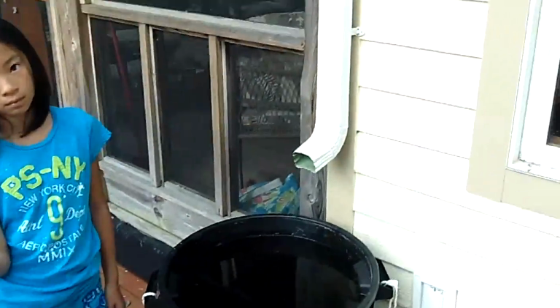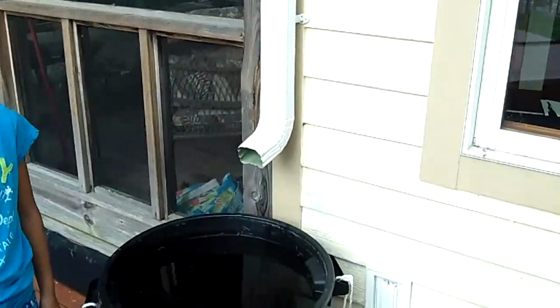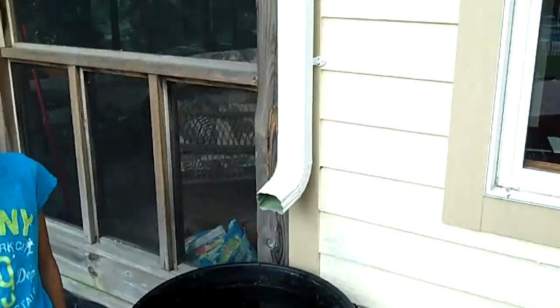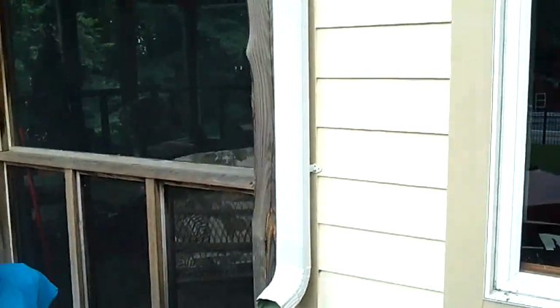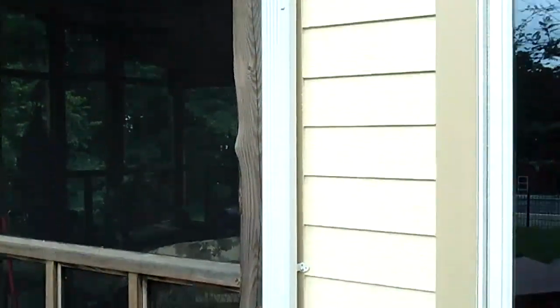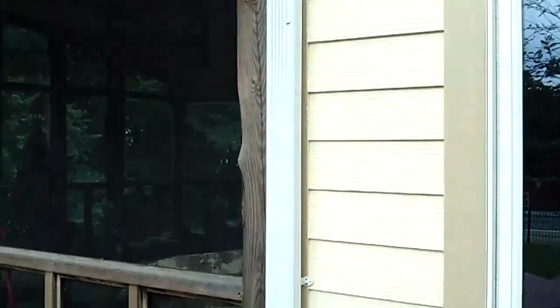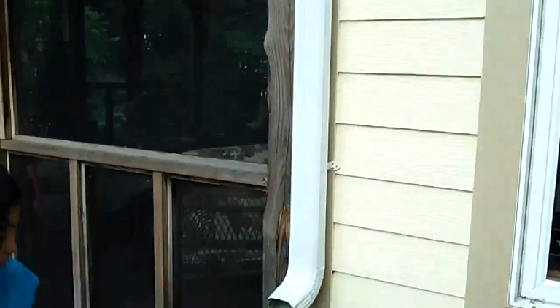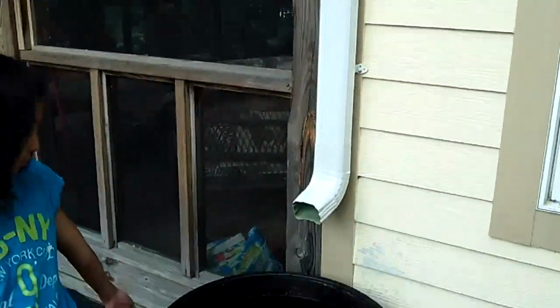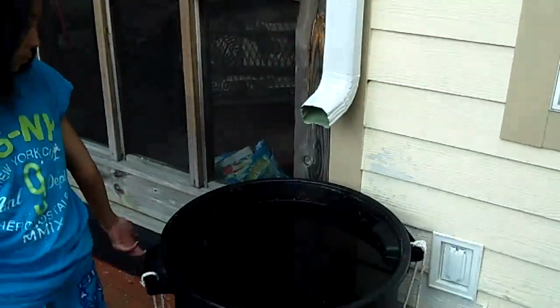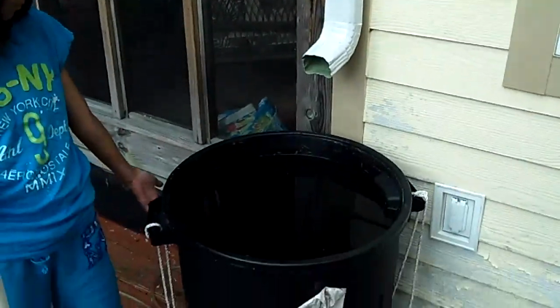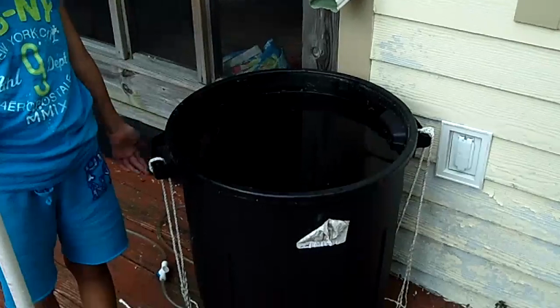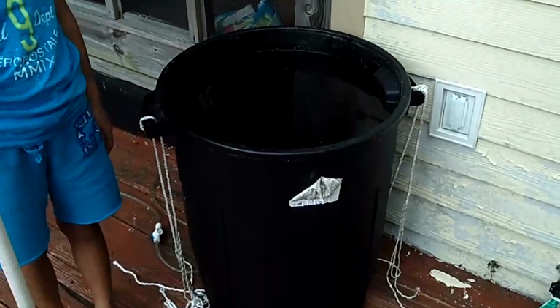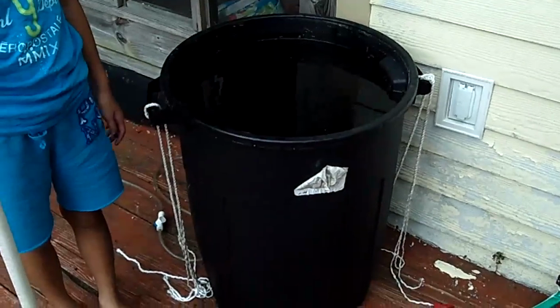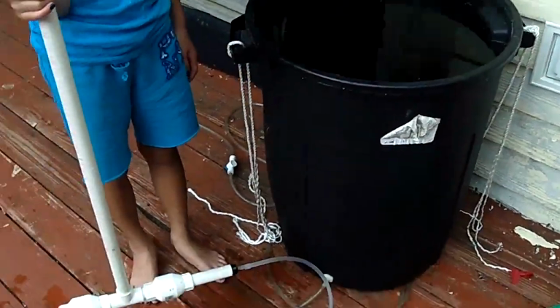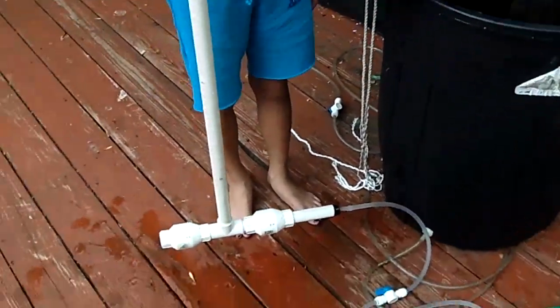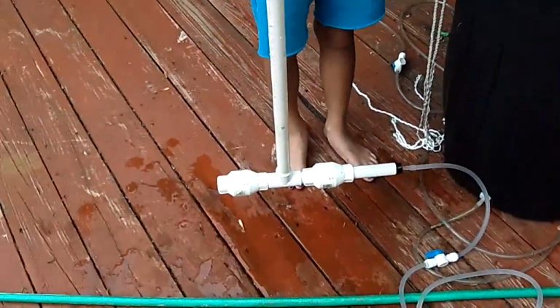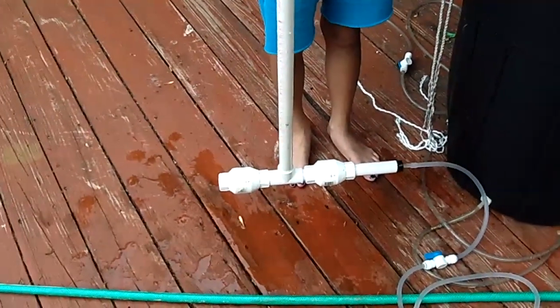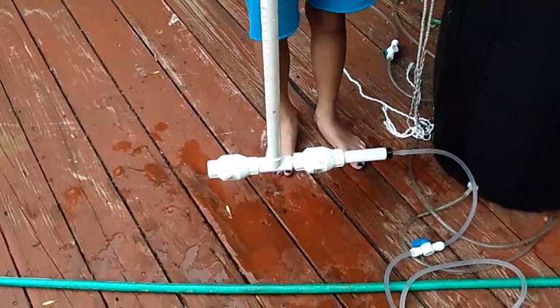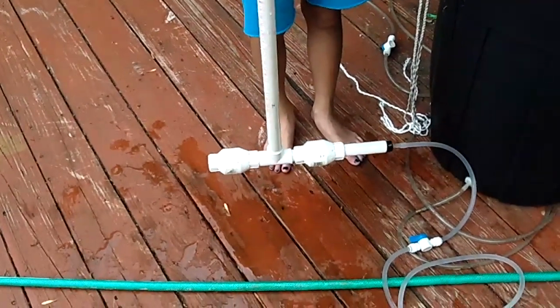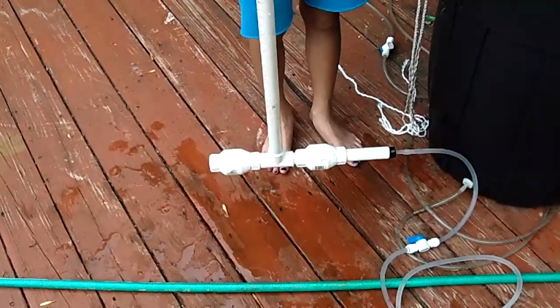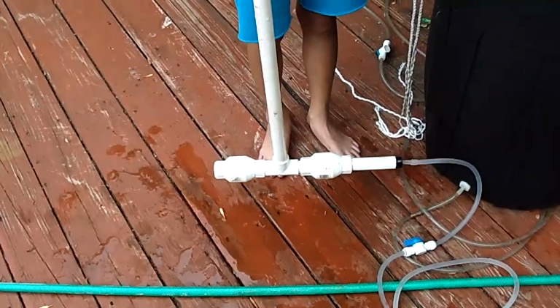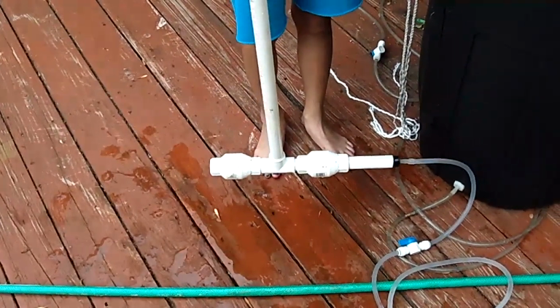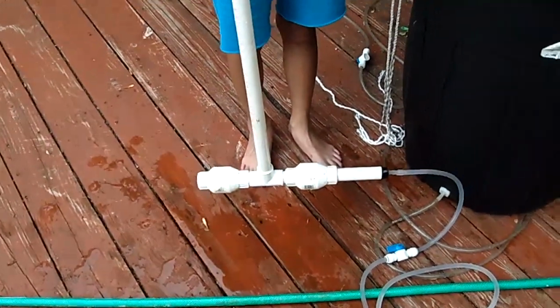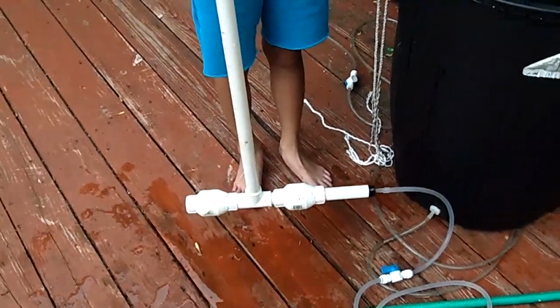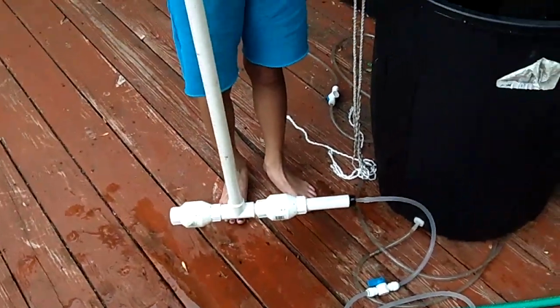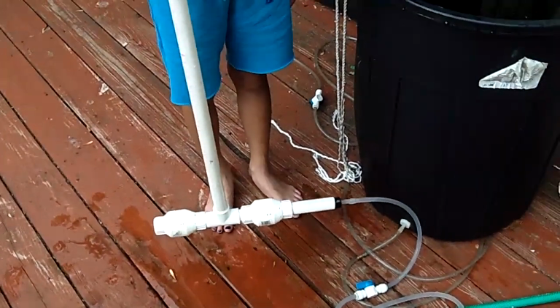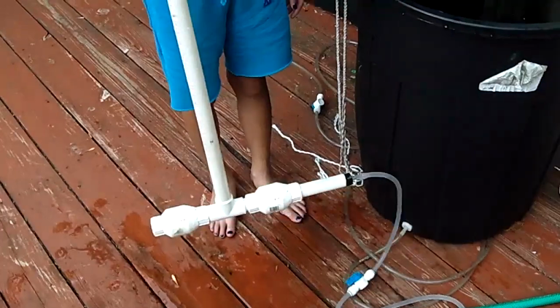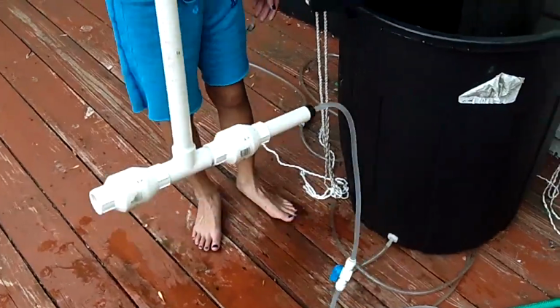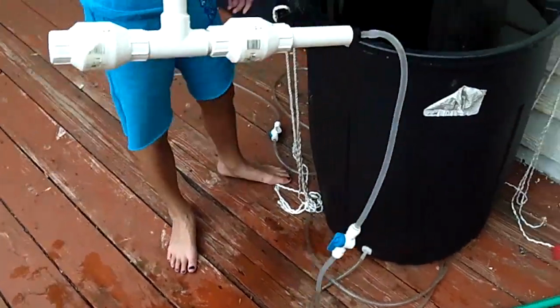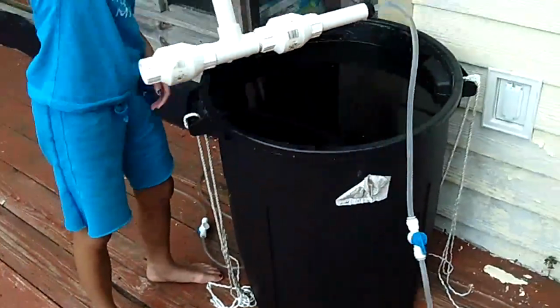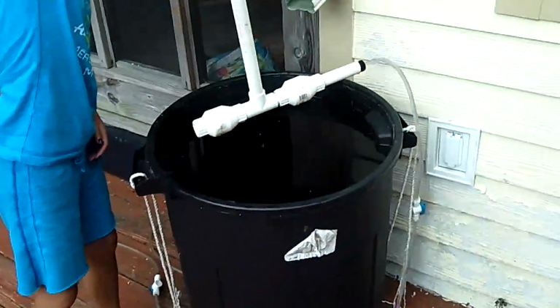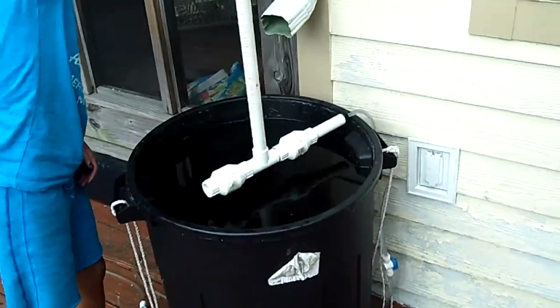We collected water in a rain barrel and made a pump using PVC pipe and two one-way valves. We pumped the rain water into our homemade water heater.